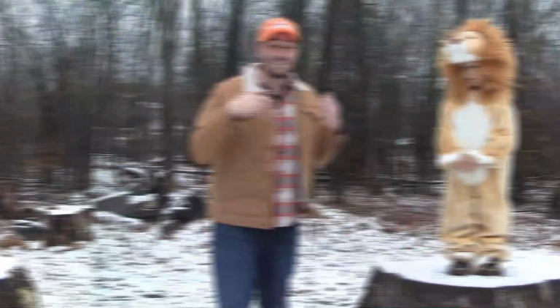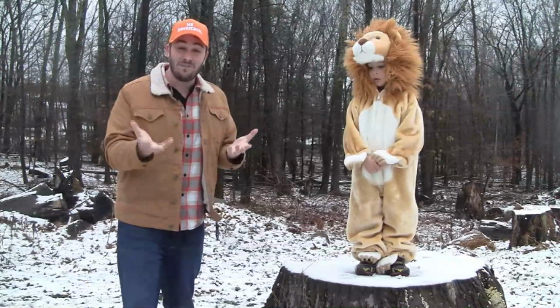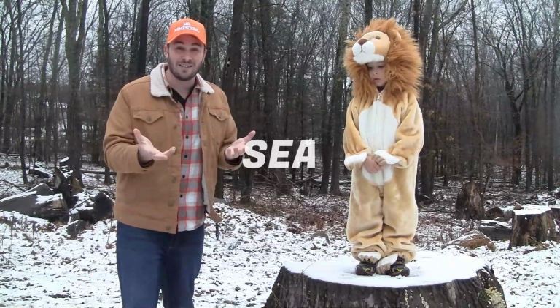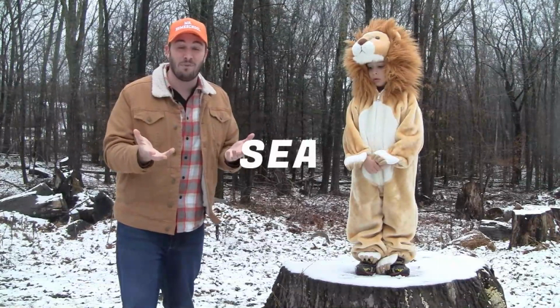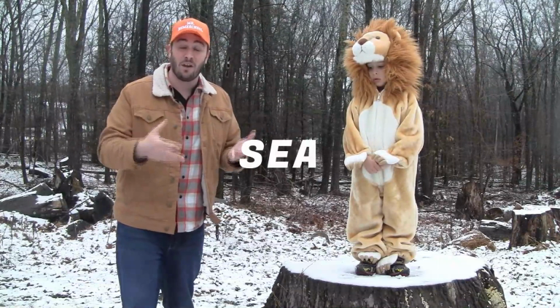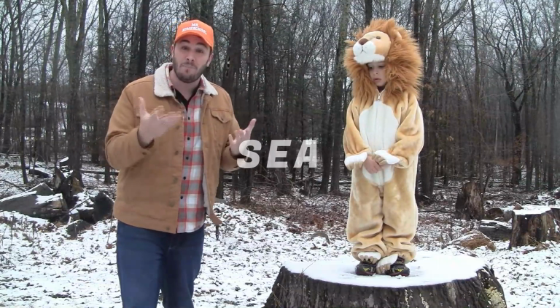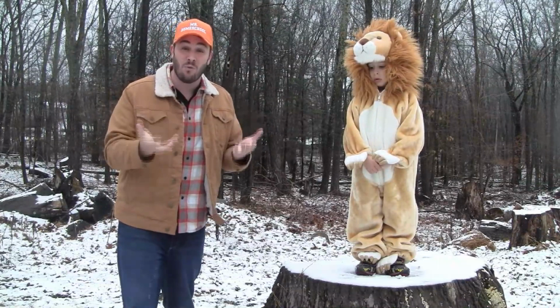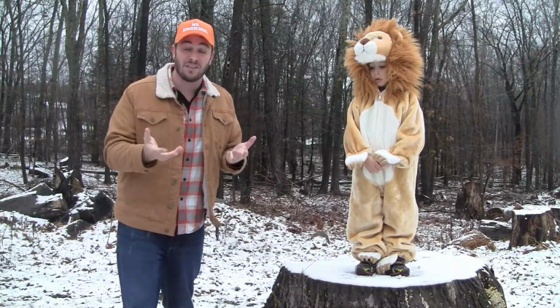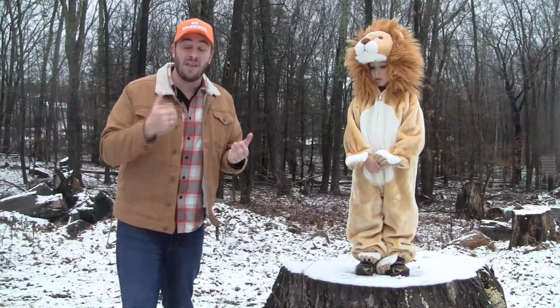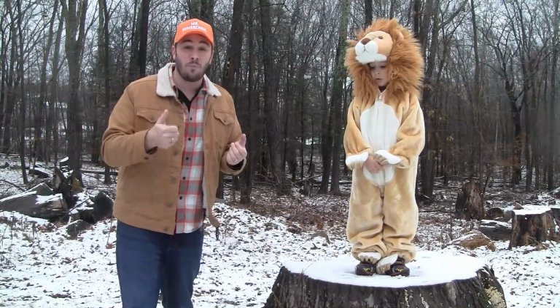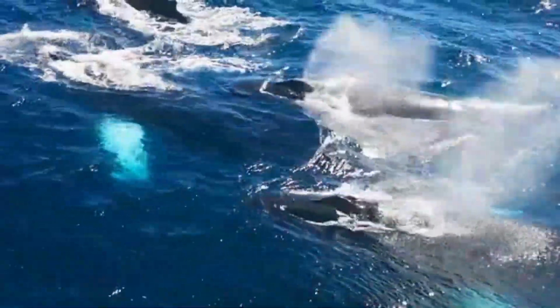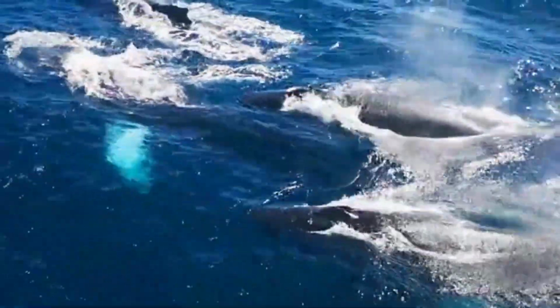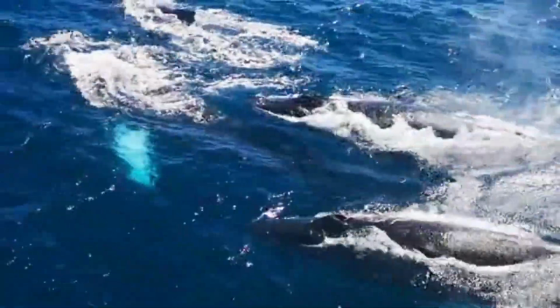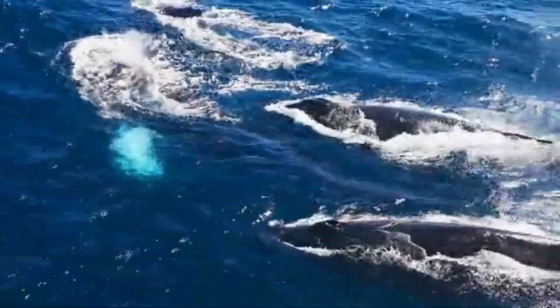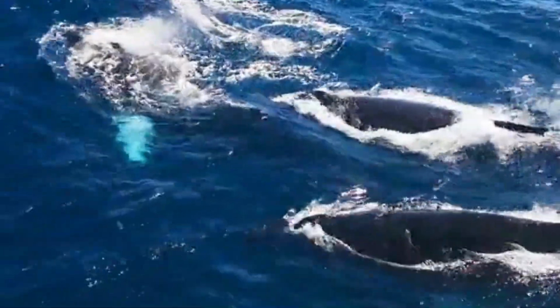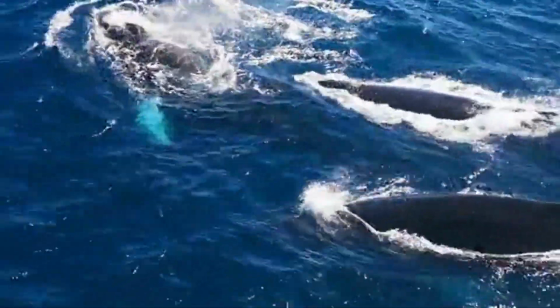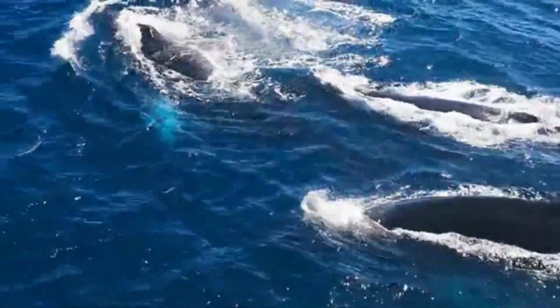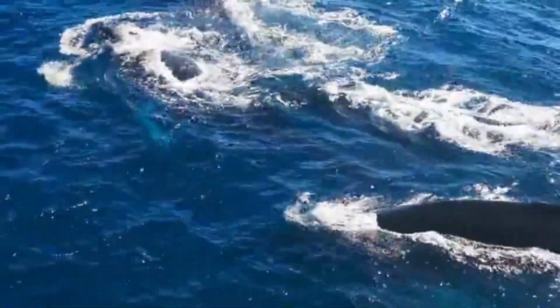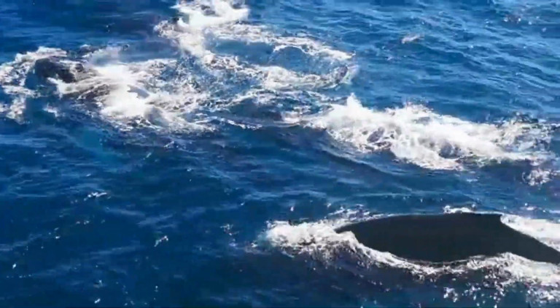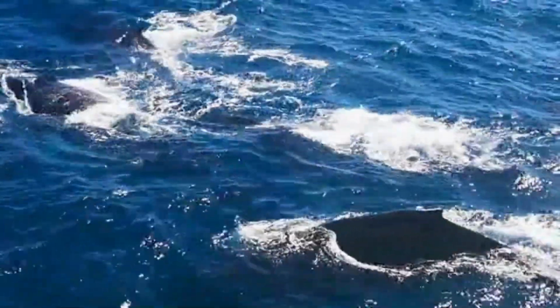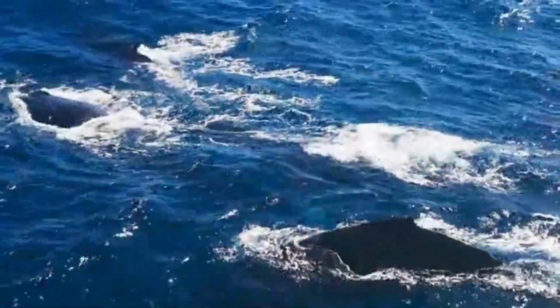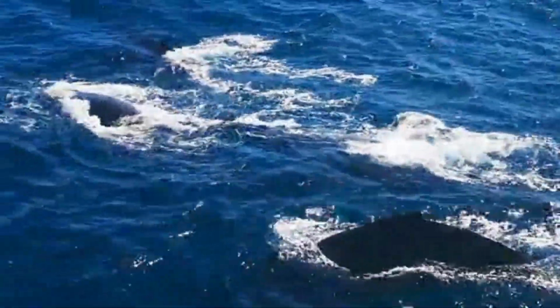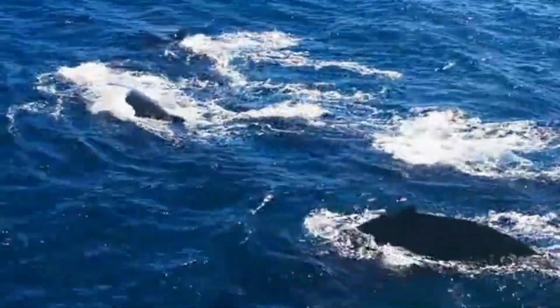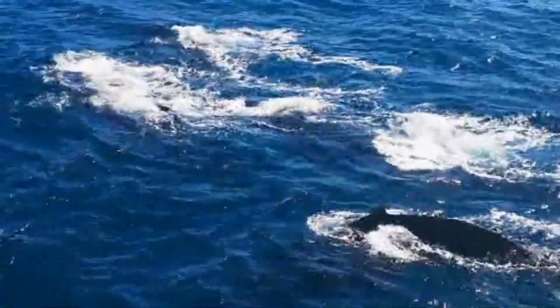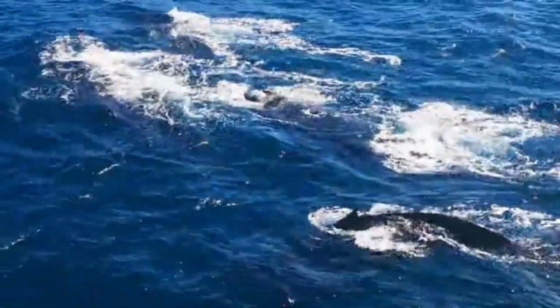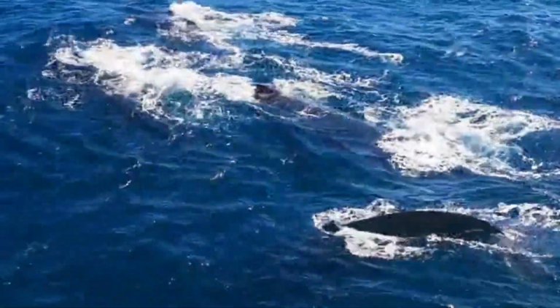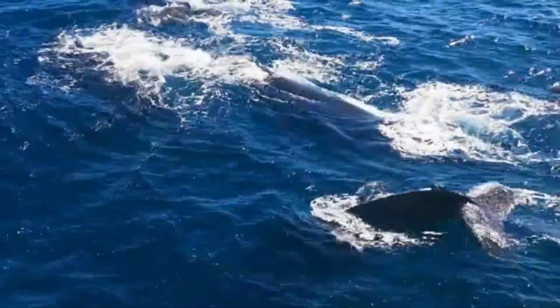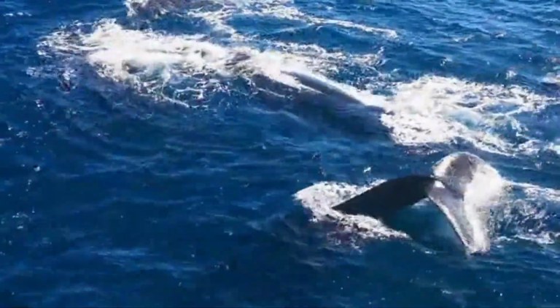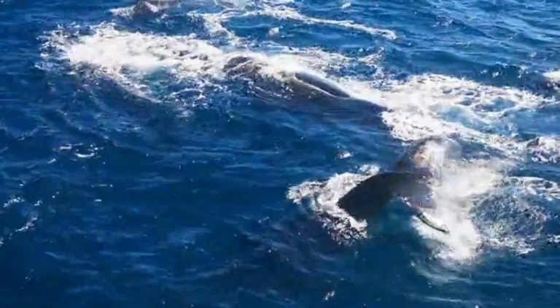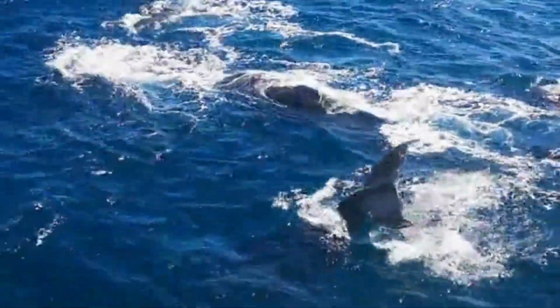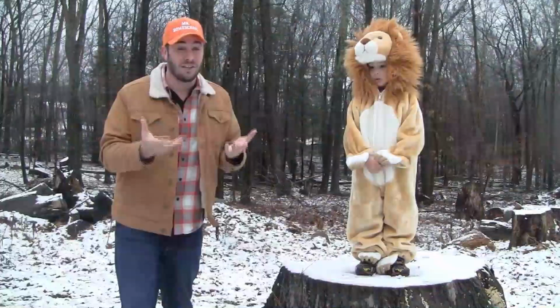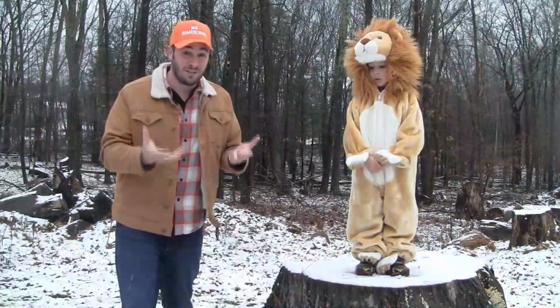In the sea, for example, there are the humpback whales. They normally live up in the northern Pacific Ocean by Alaska, and they'll travel all the way to the southern Pacific by Hawaii for warmer waters in the winter.